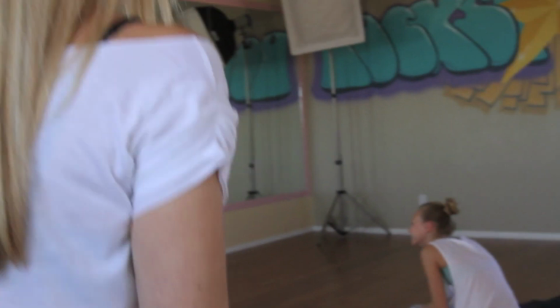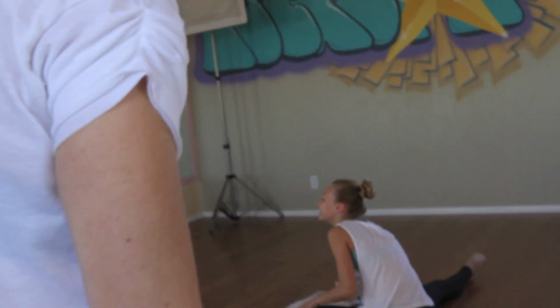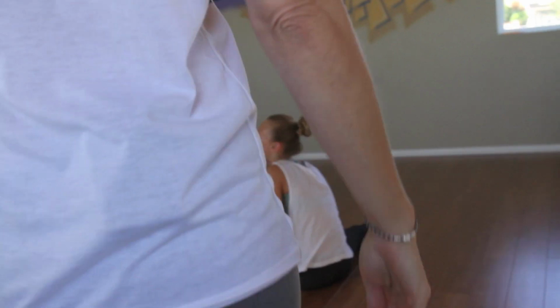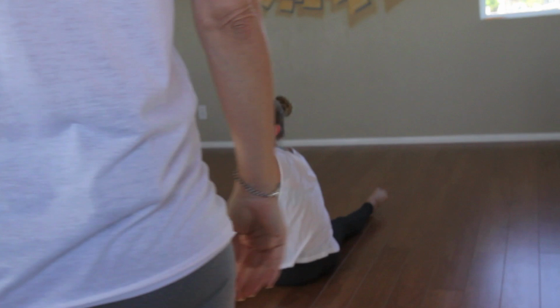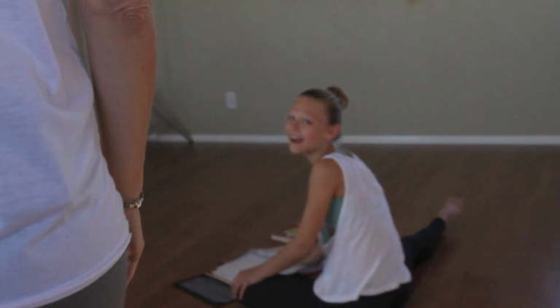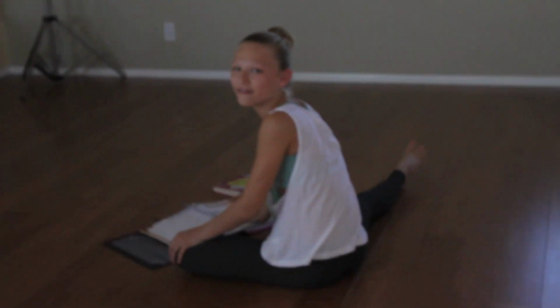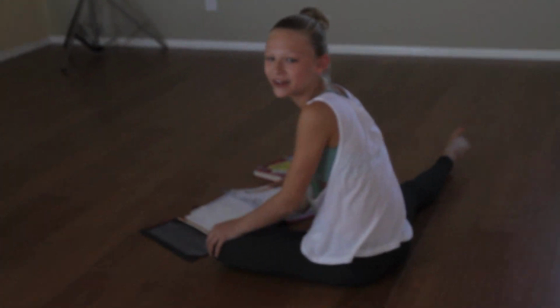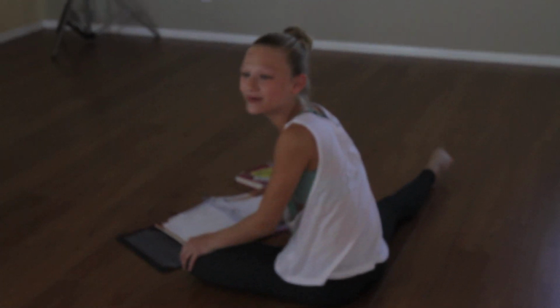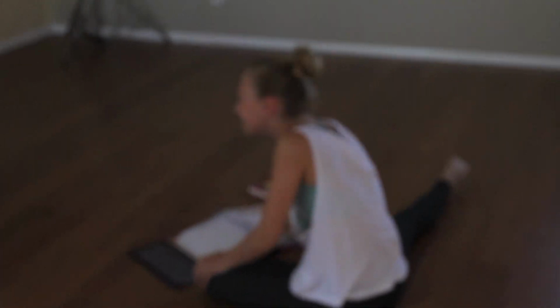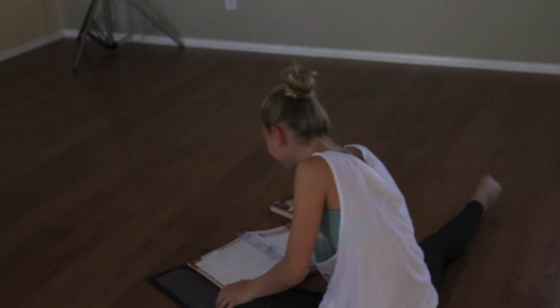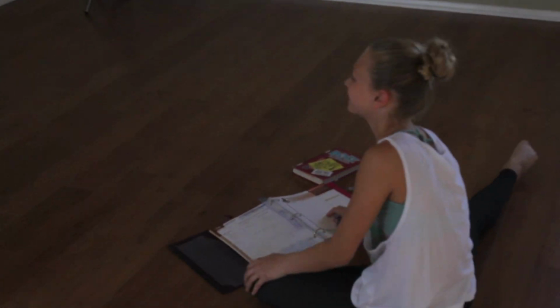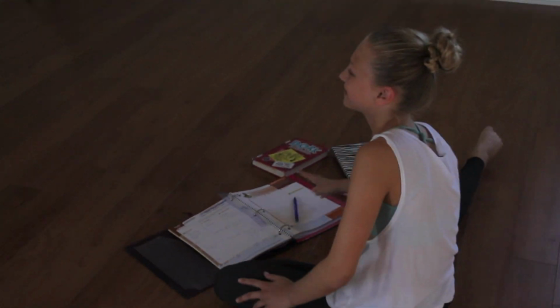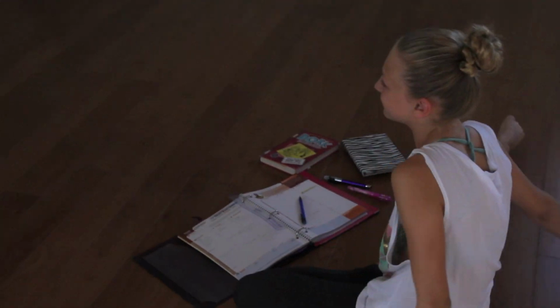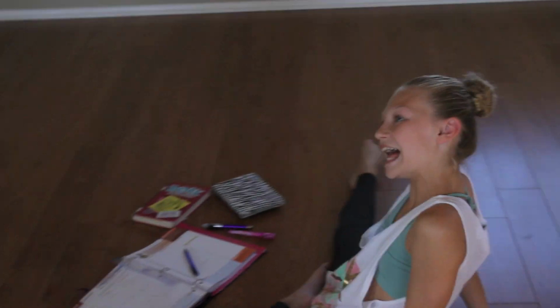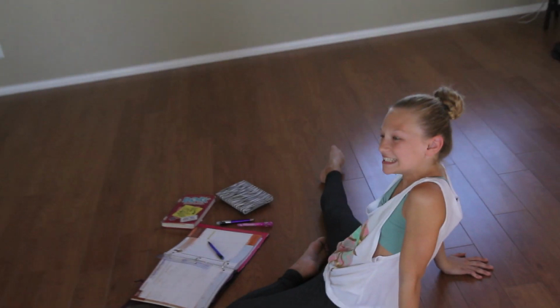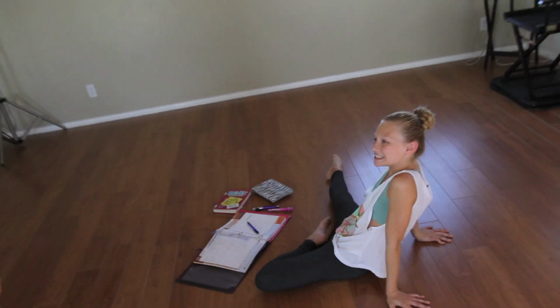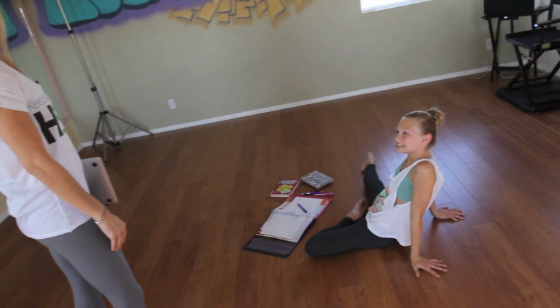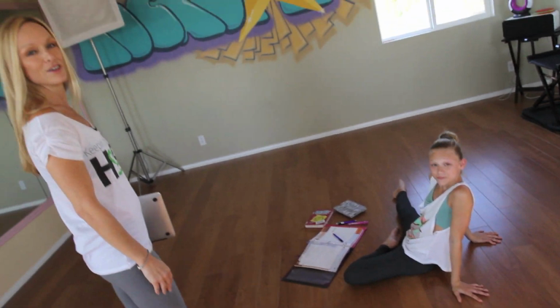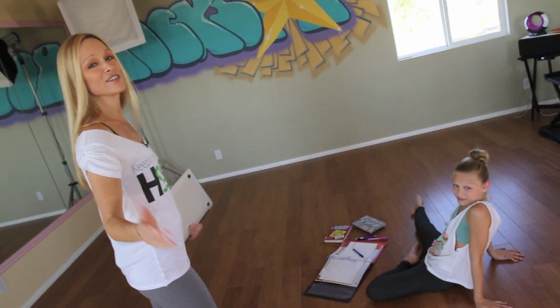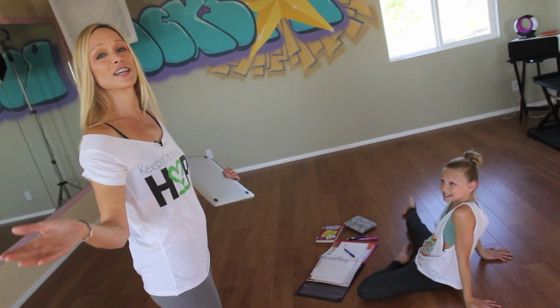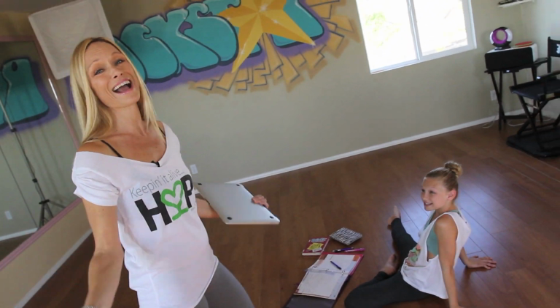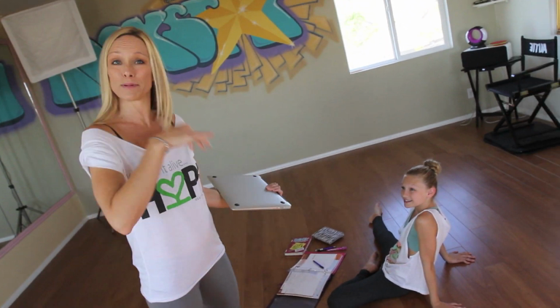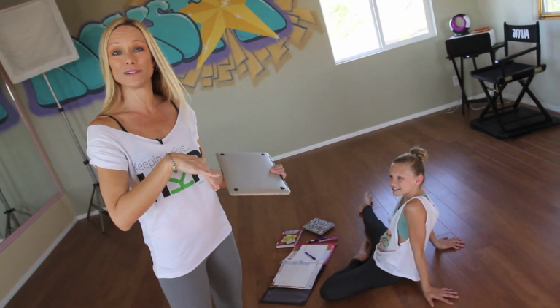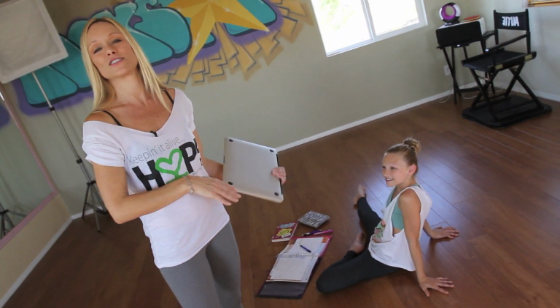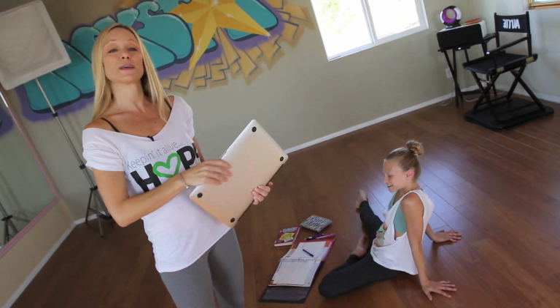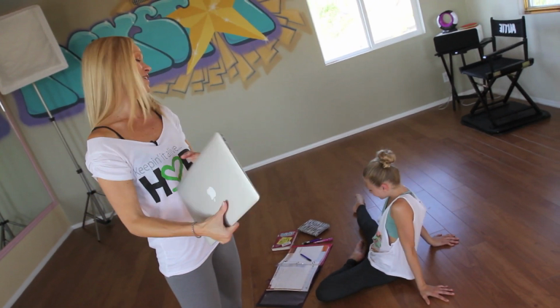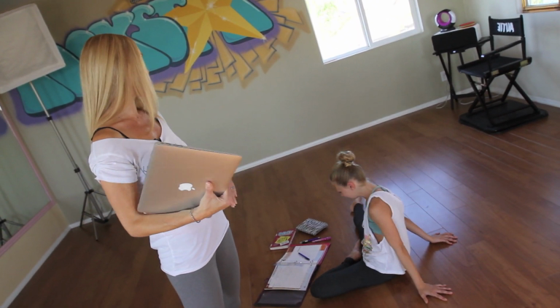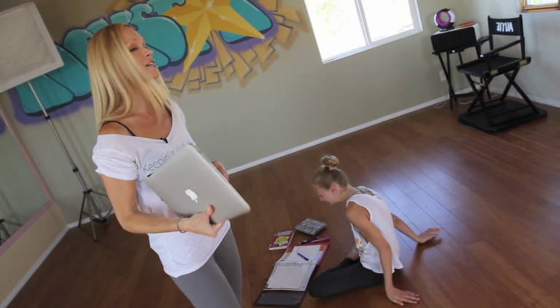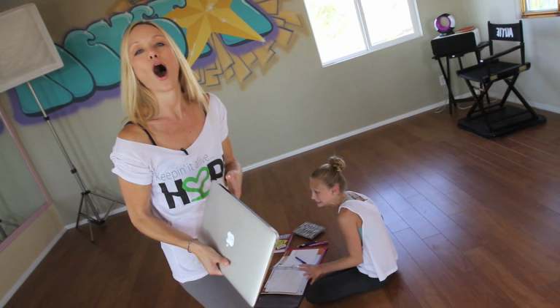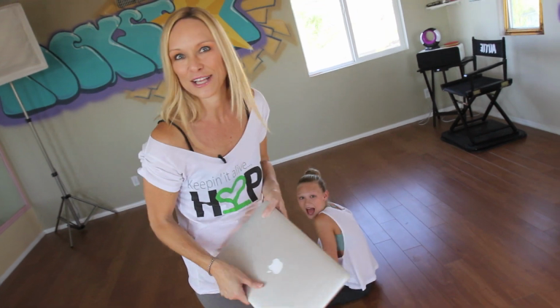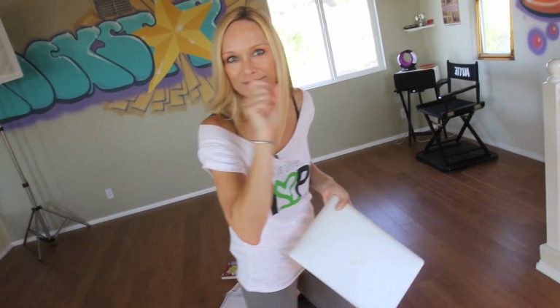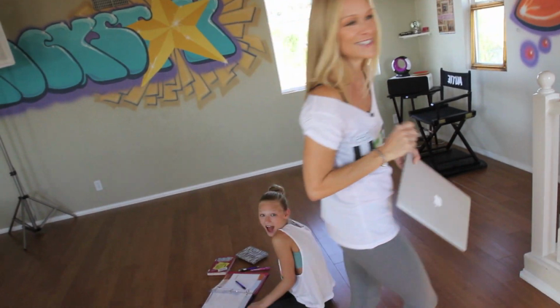Well hello! Hi! How are you? I'm good, how are you? You doing your homework? Yes. Alright, see? We're transitioning back into public school, so sometimes I find her doing her homework on the dance floor. Let's get started.